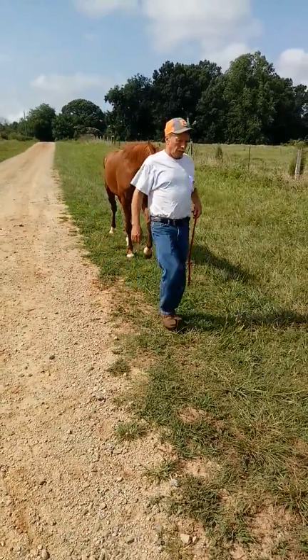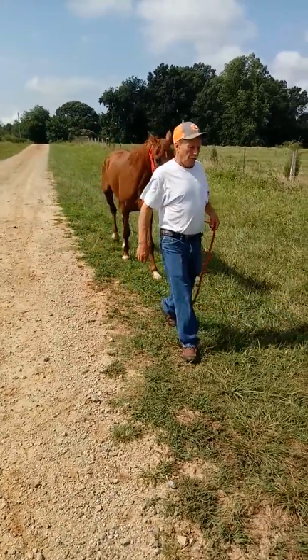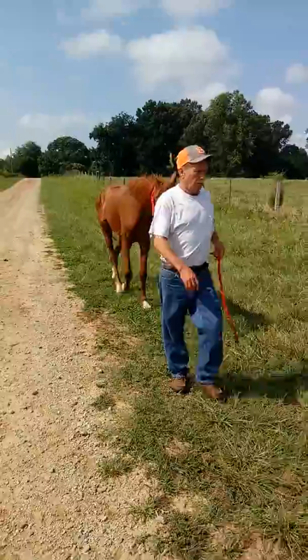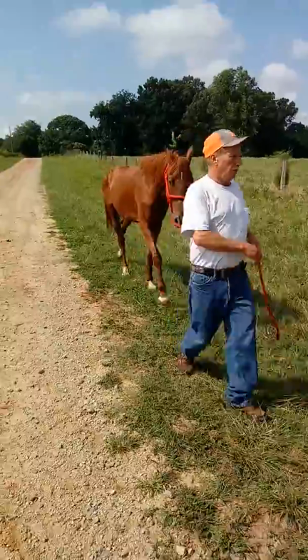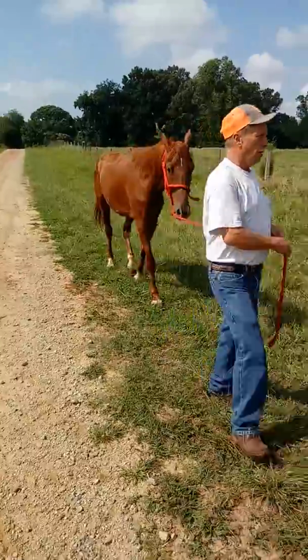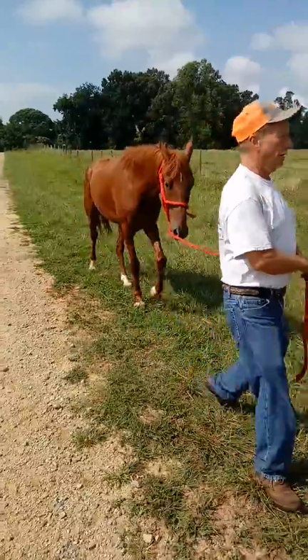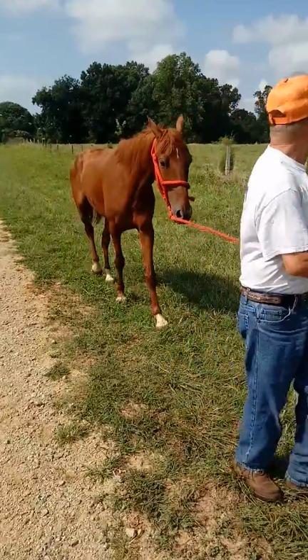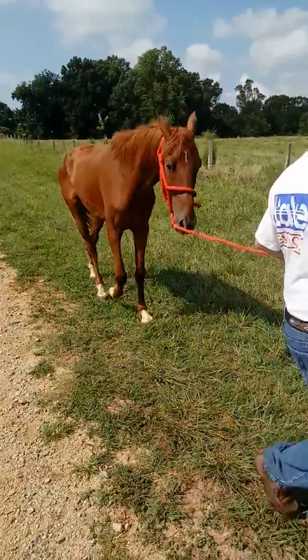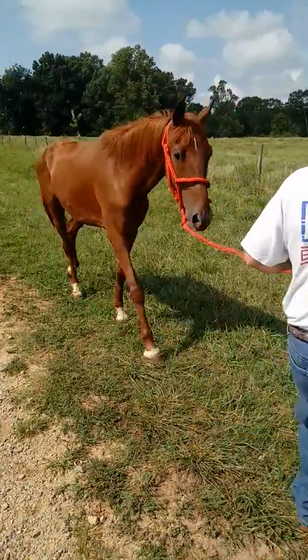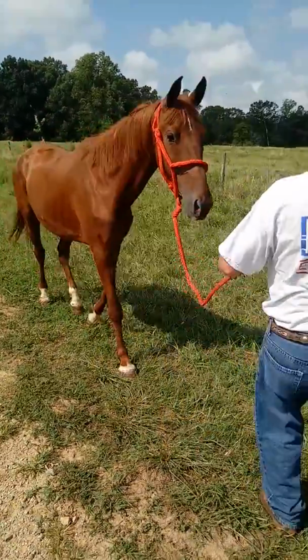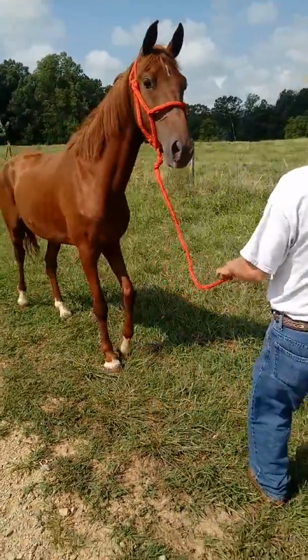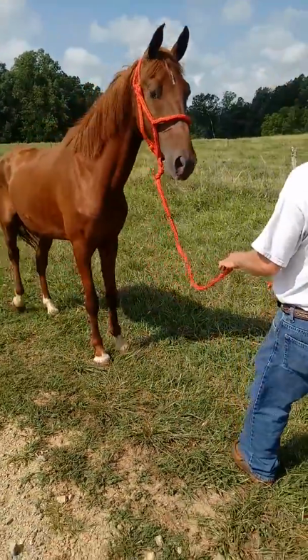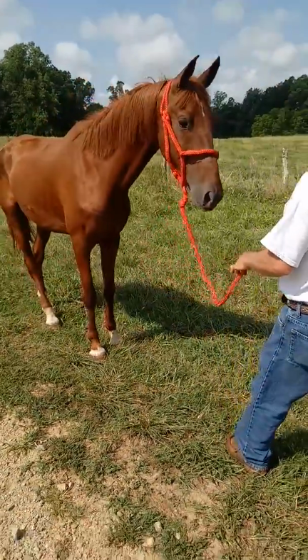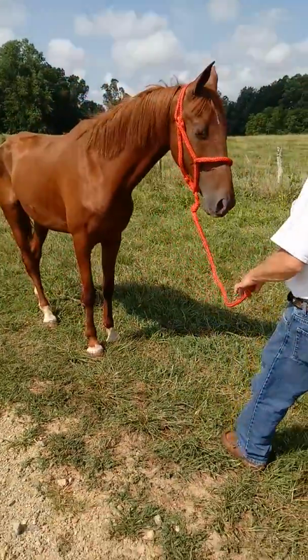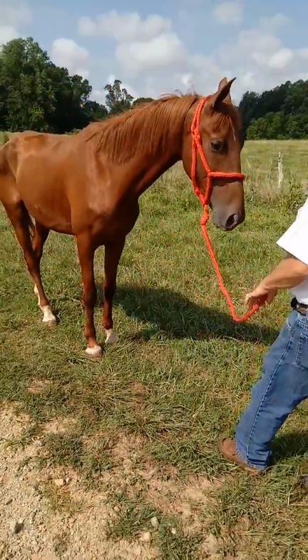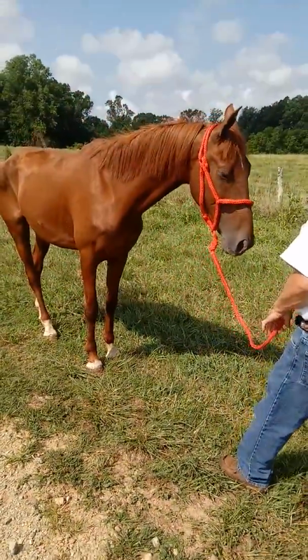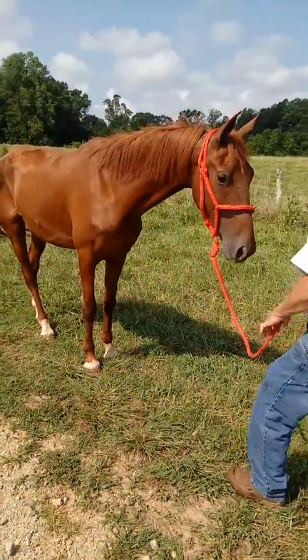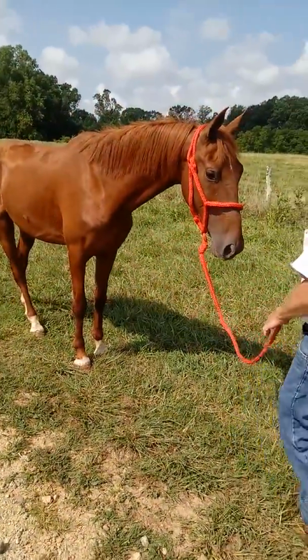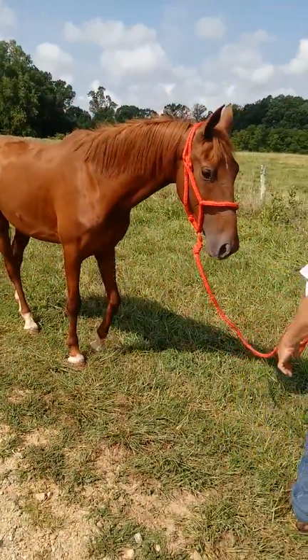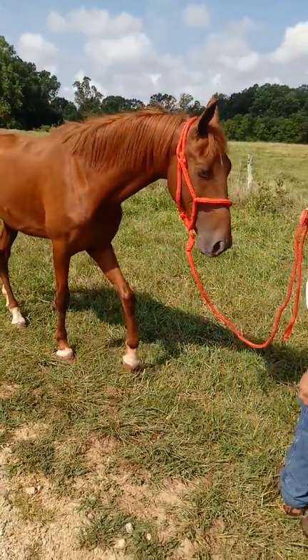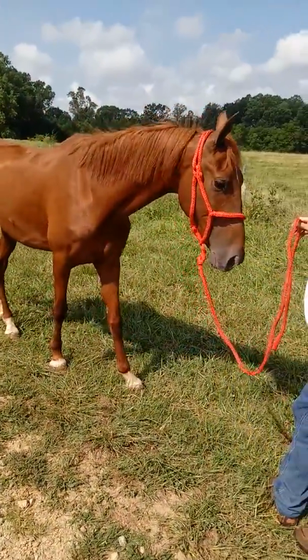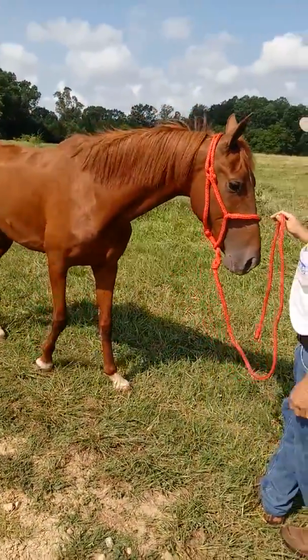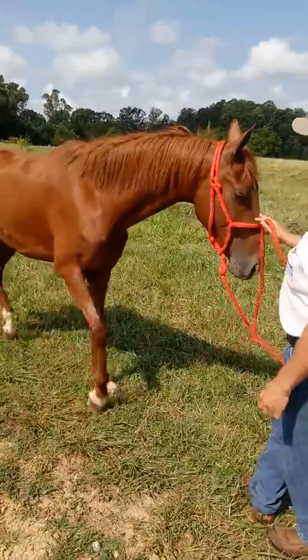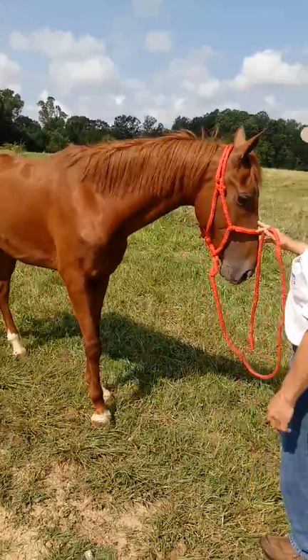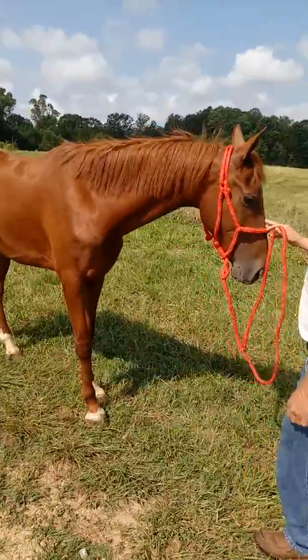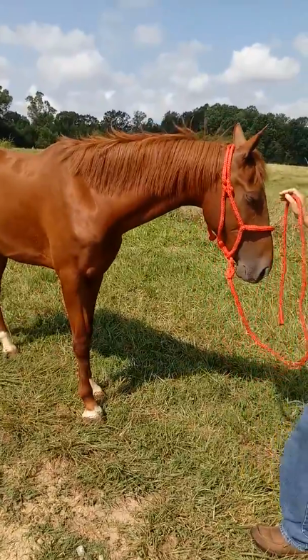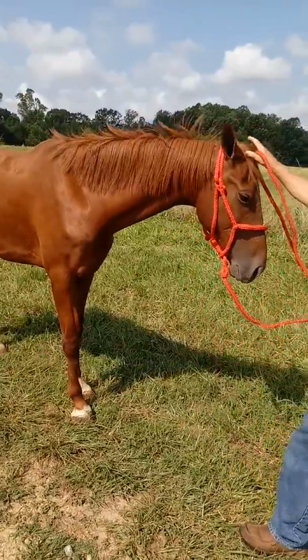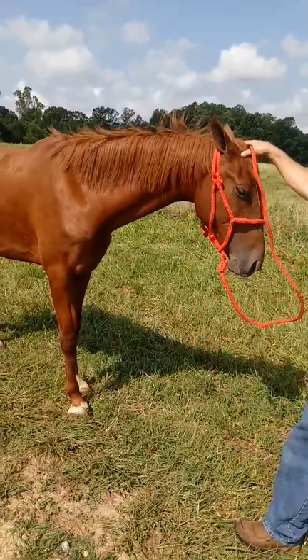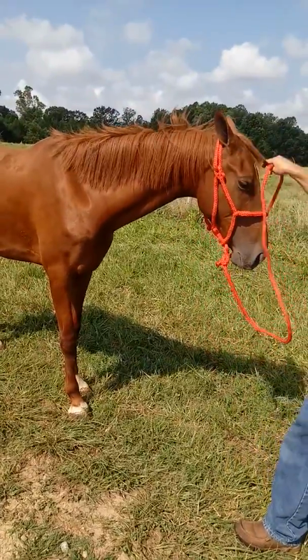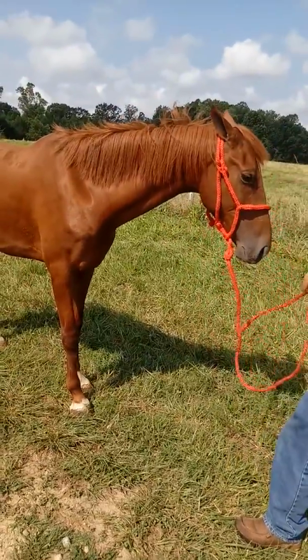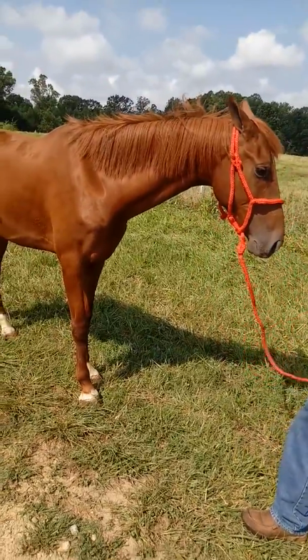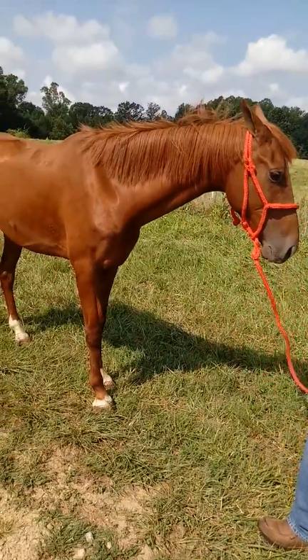Seems to be sound in all the feet. Be around five or six years of age. Somebody's held his ears and clipped his bridle path there.